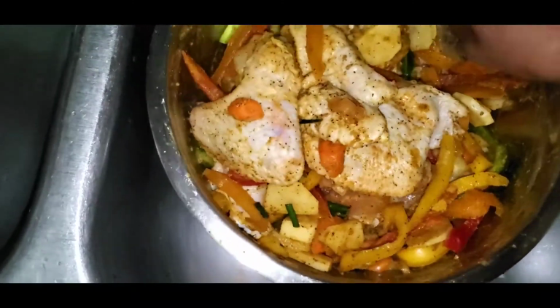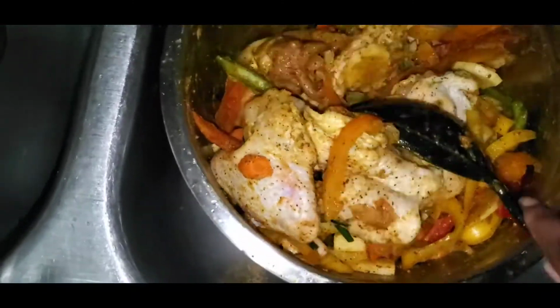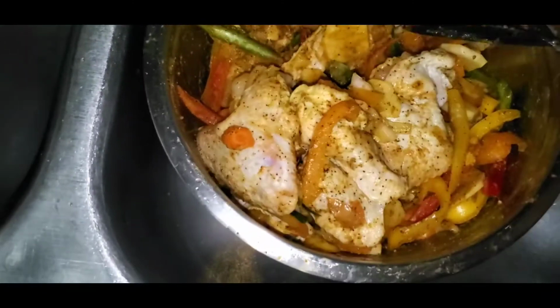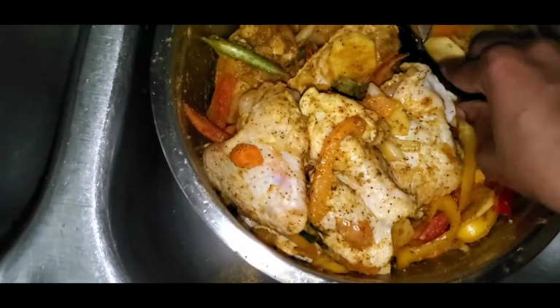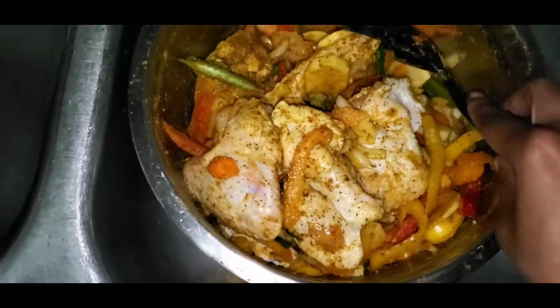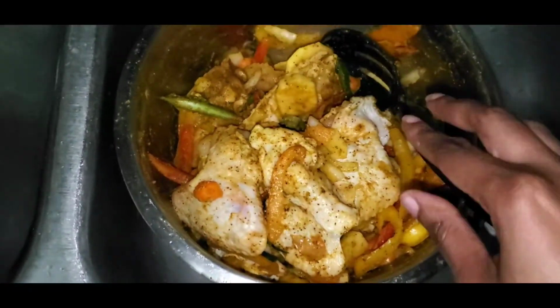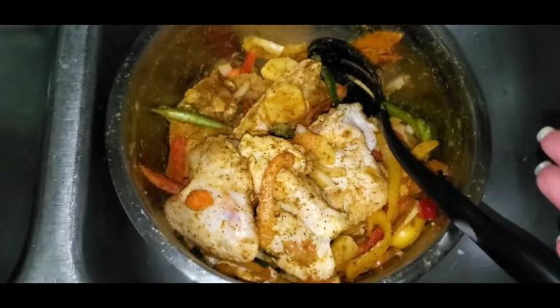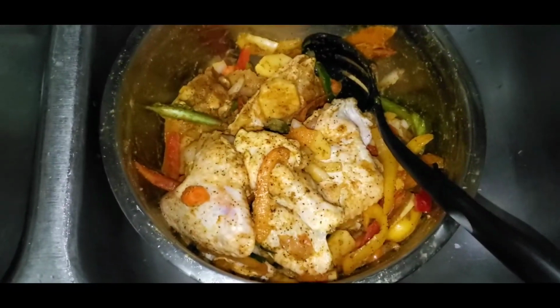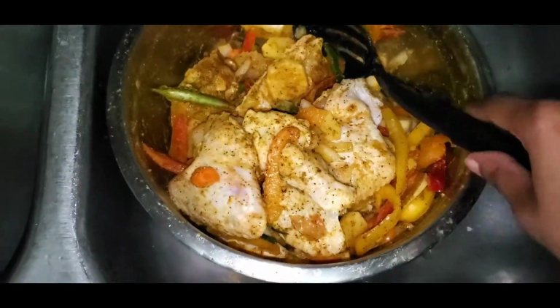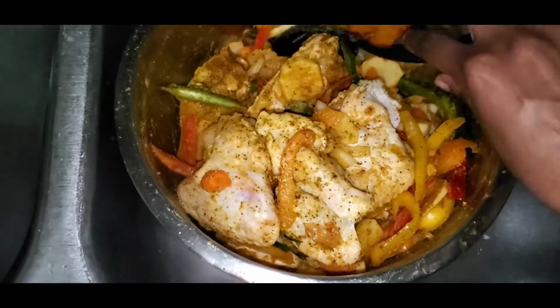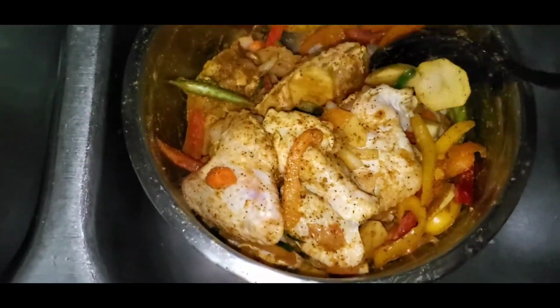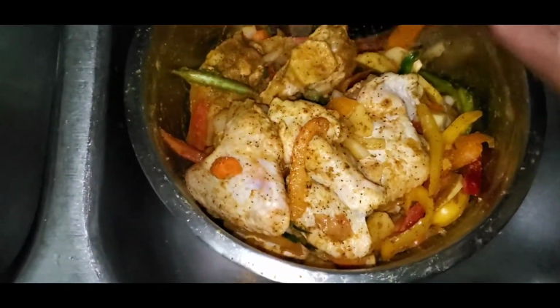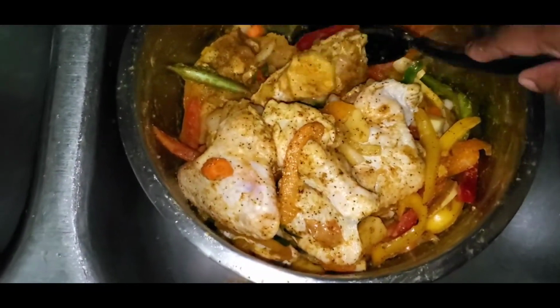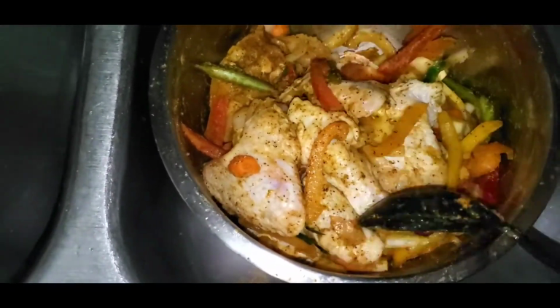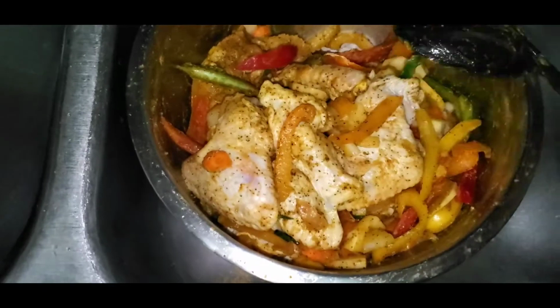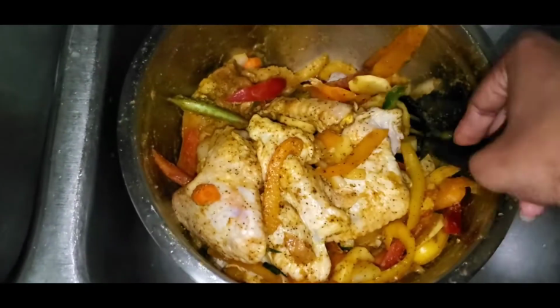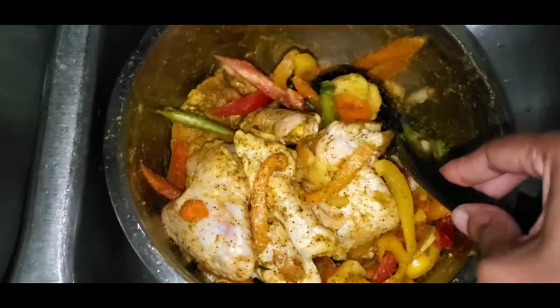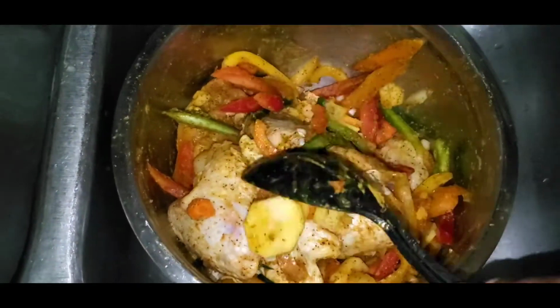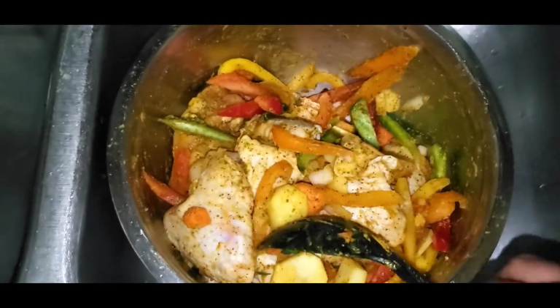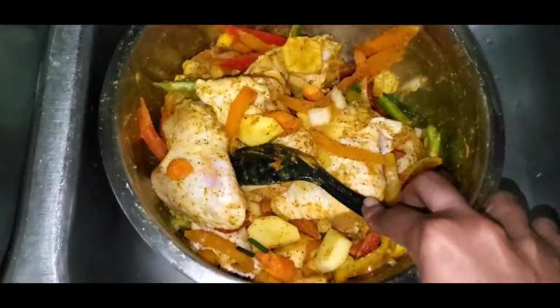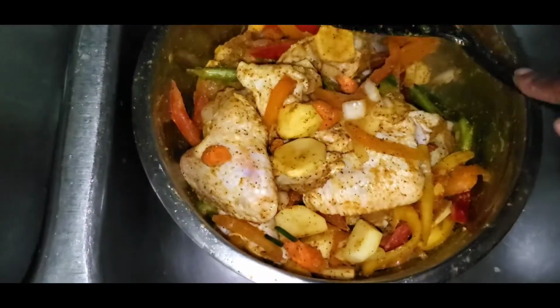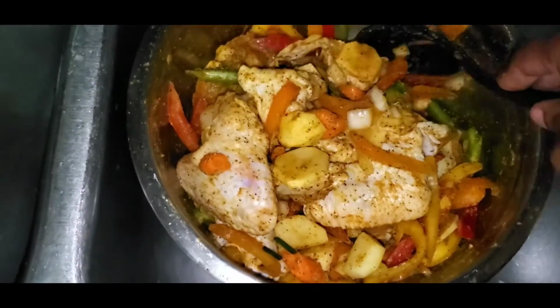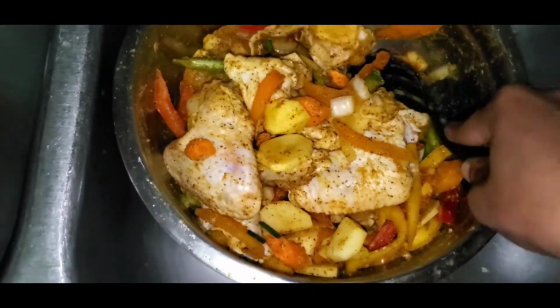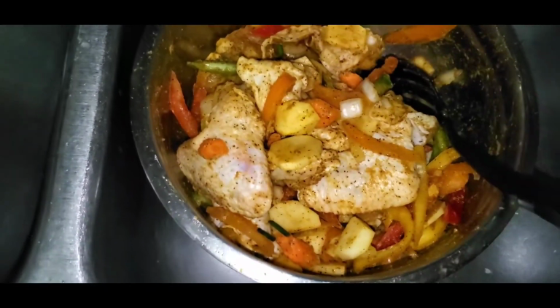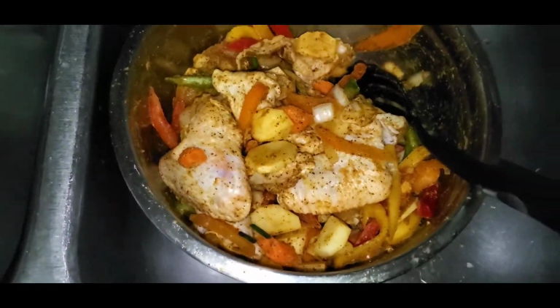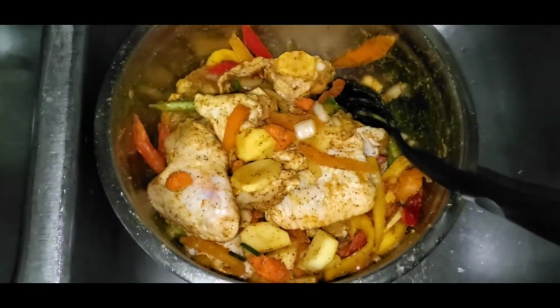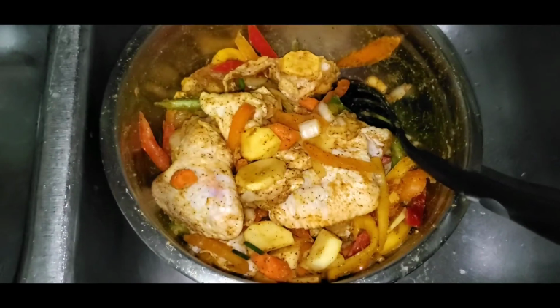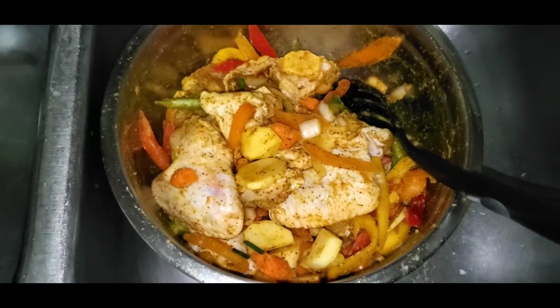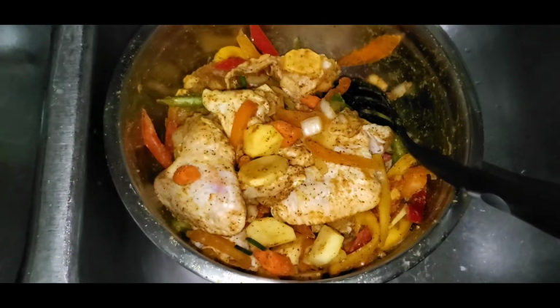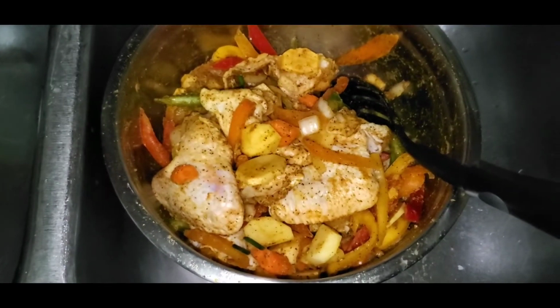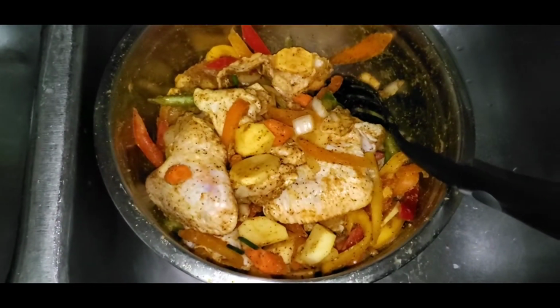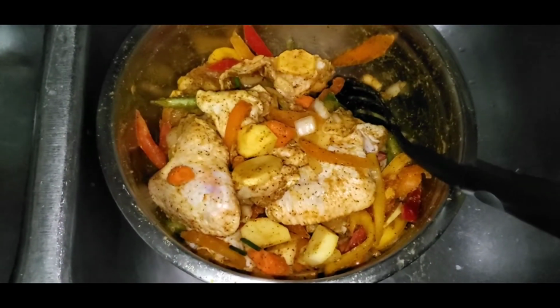For the curry, marinate for 10 minutes — you can do this overnight if you want, to get more flavor in the chicken. I'm going to let this sit for at least 20 minutes and then I'm going to start making my curry.